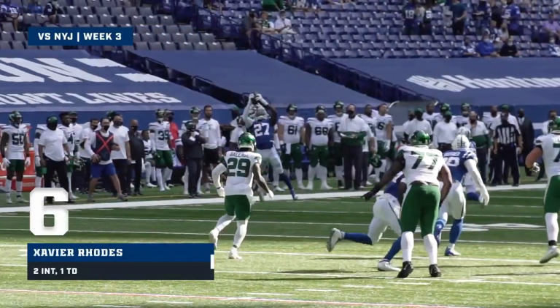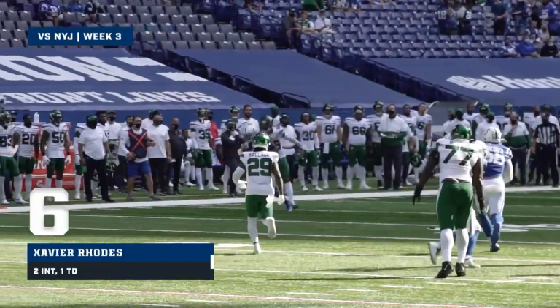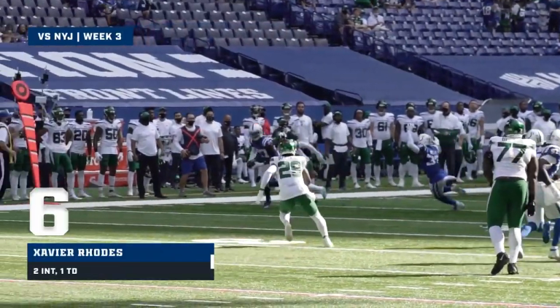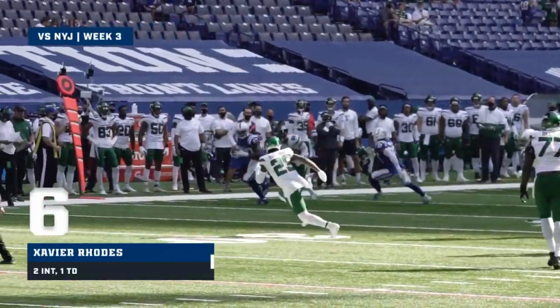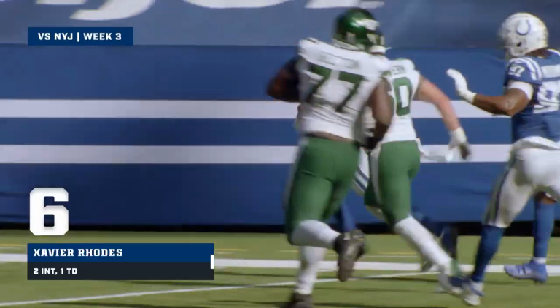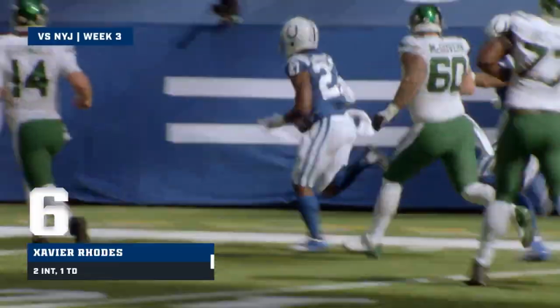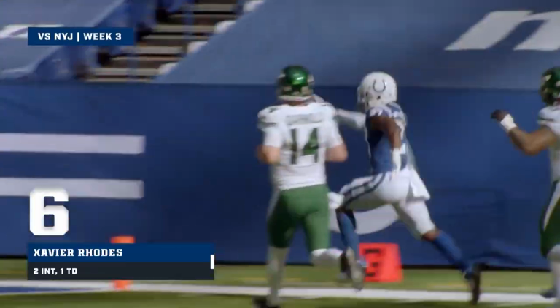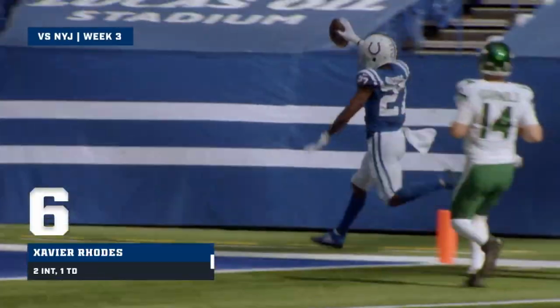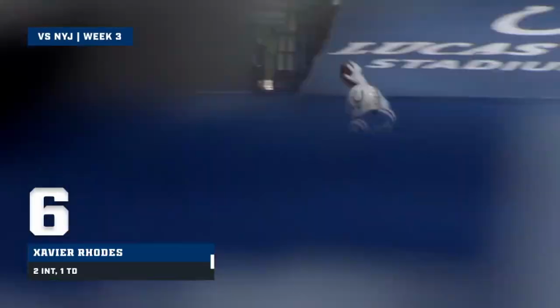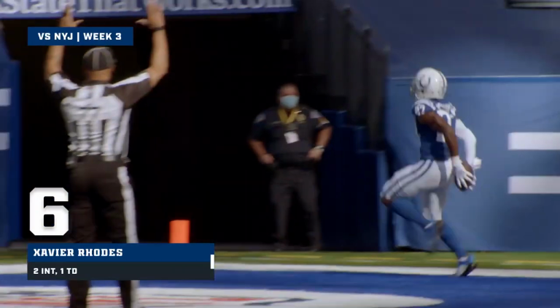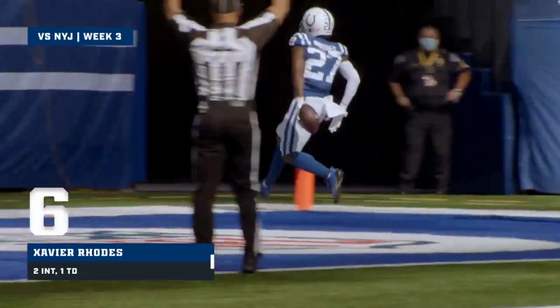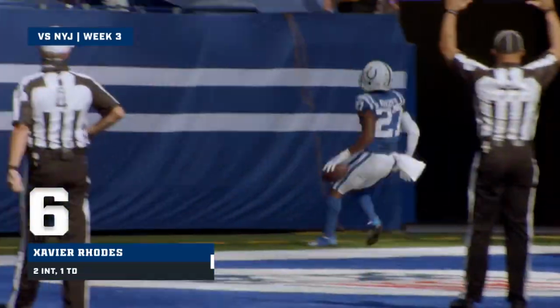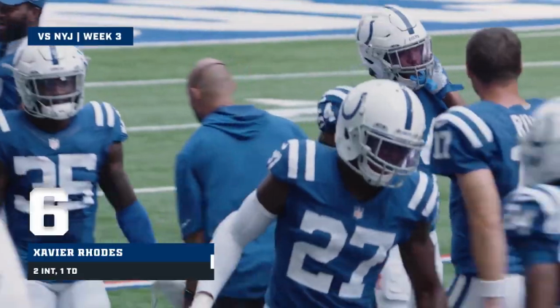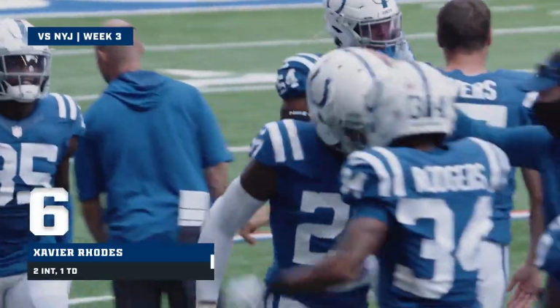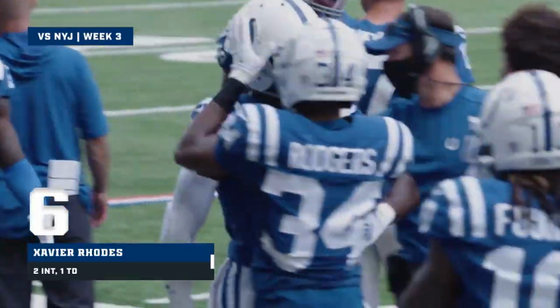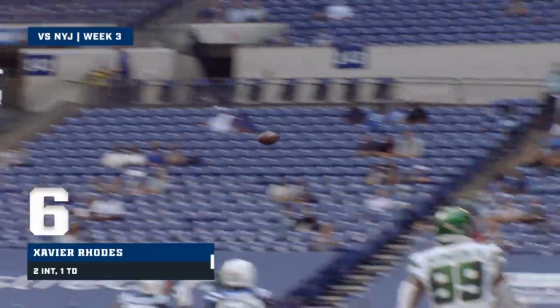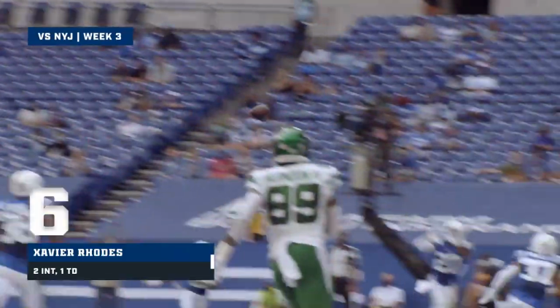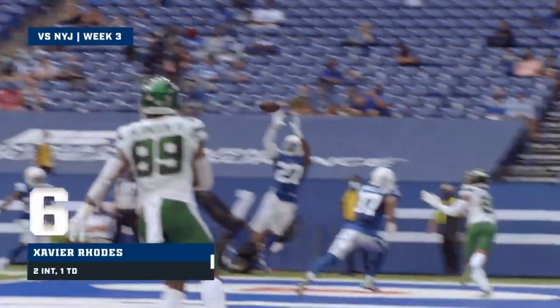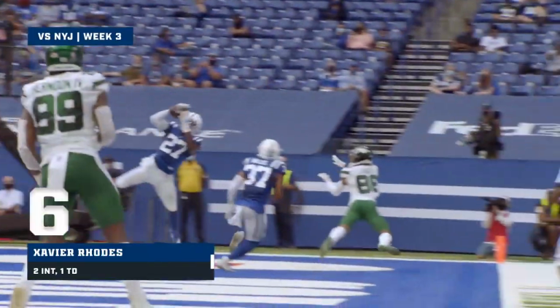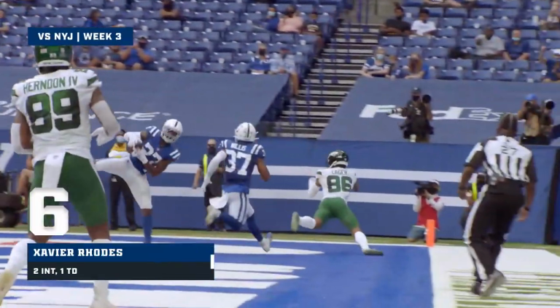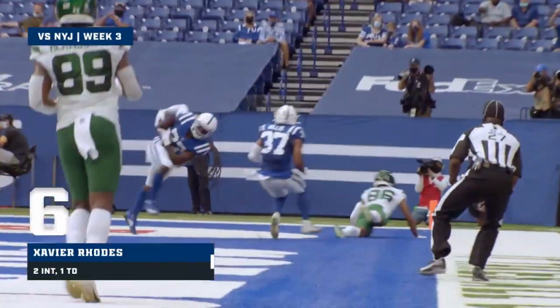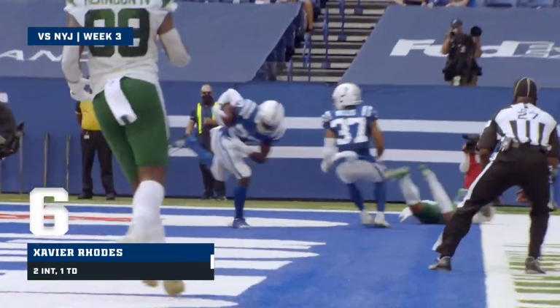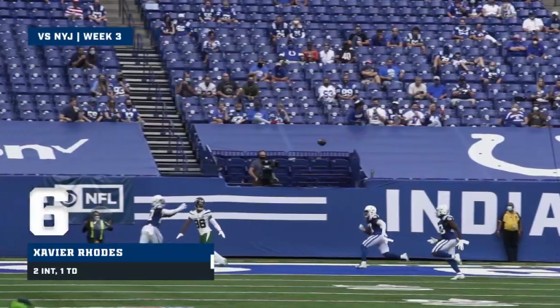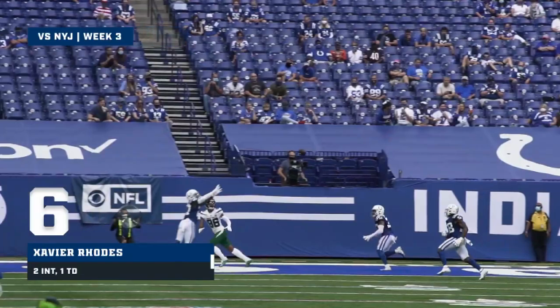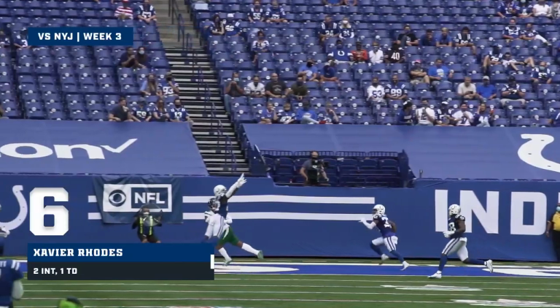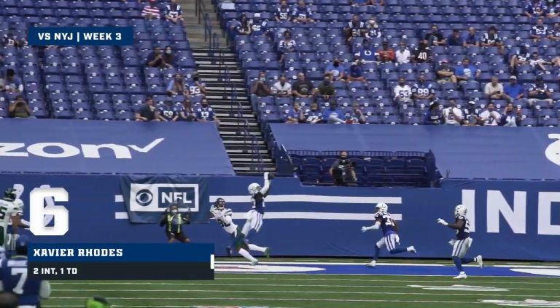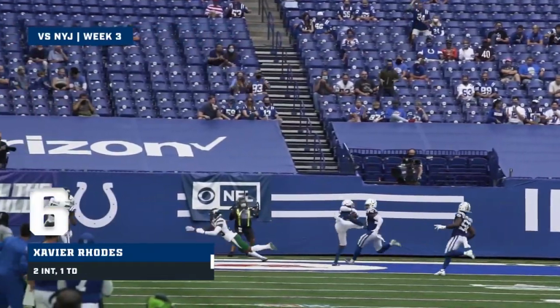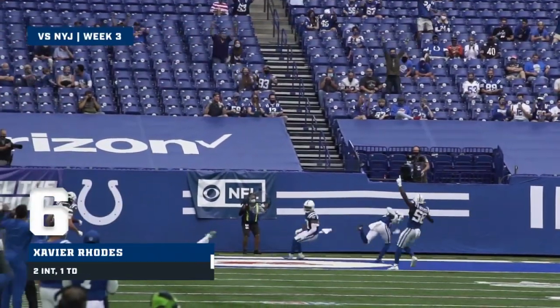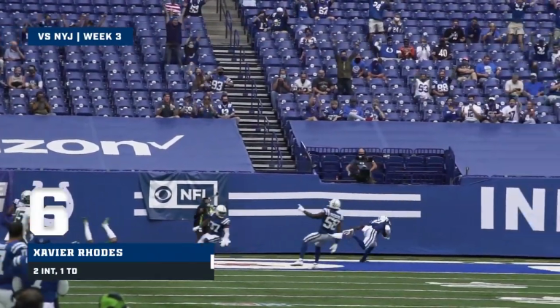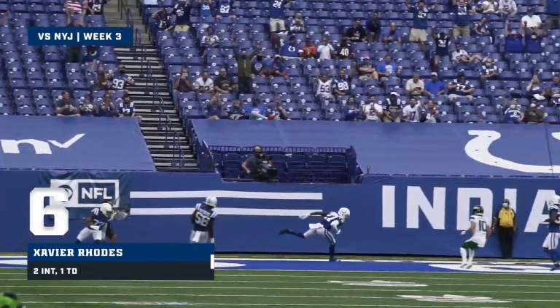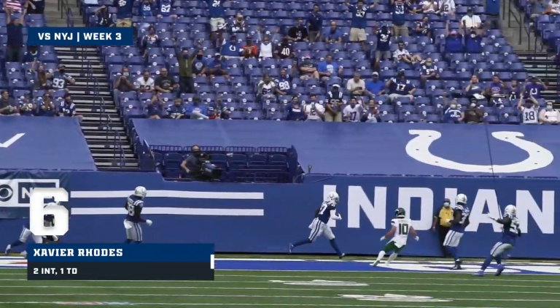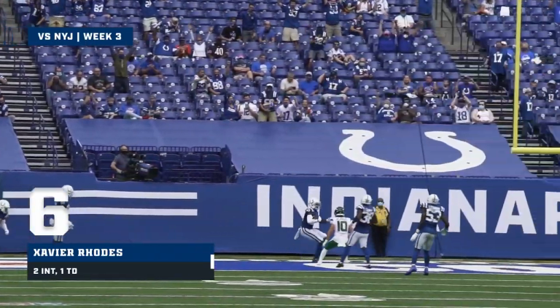Picked off on the play. He may take it all the way — that's Xavier Rhodes. Intercepted by Rhodes, another pick for Rhodes, this time in the end zone.